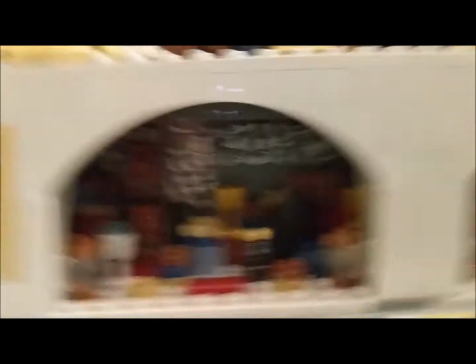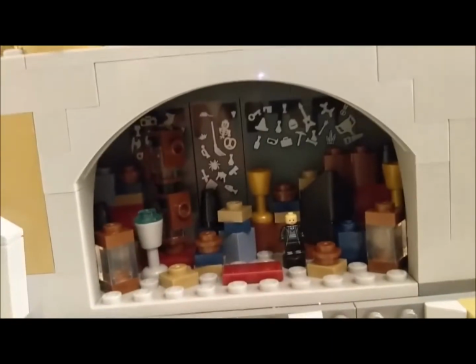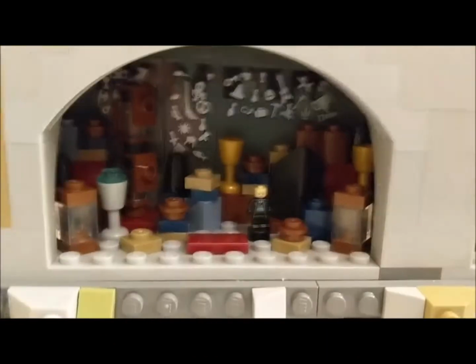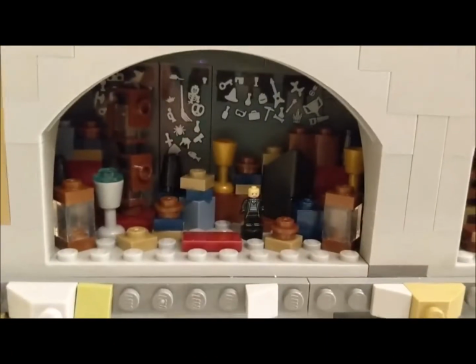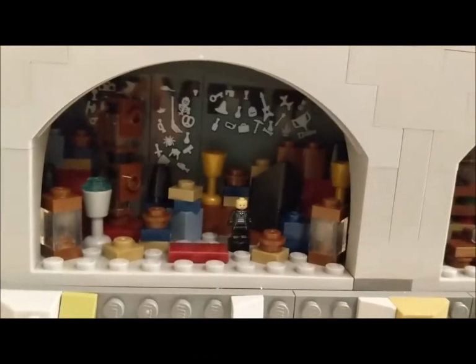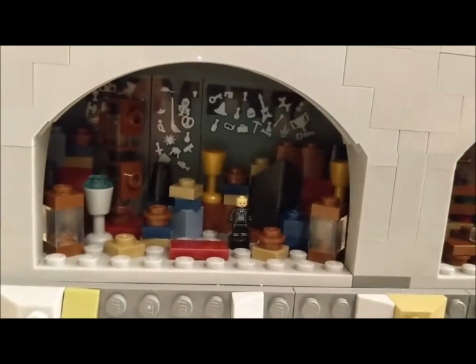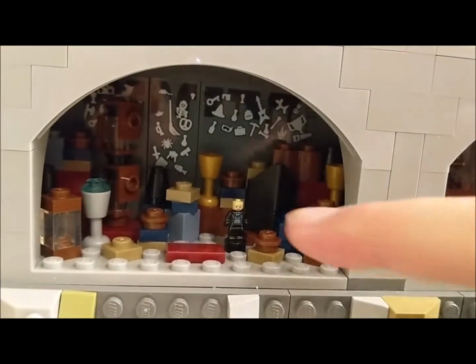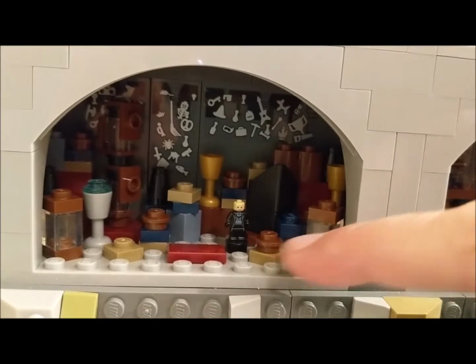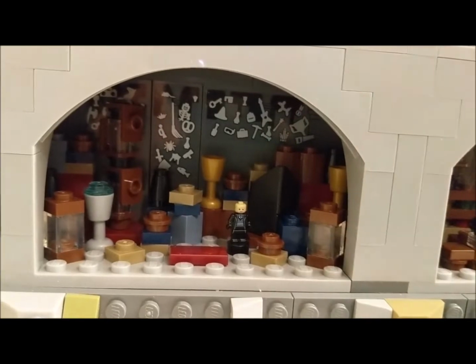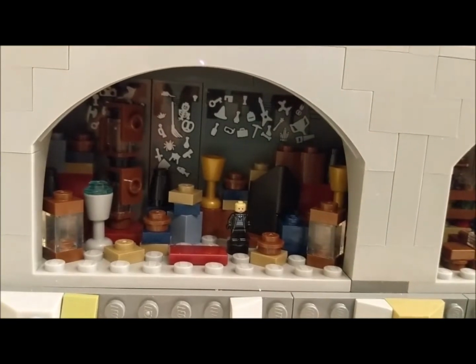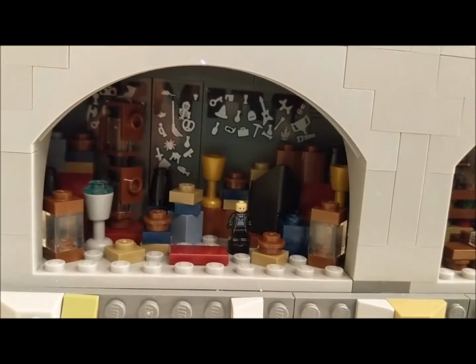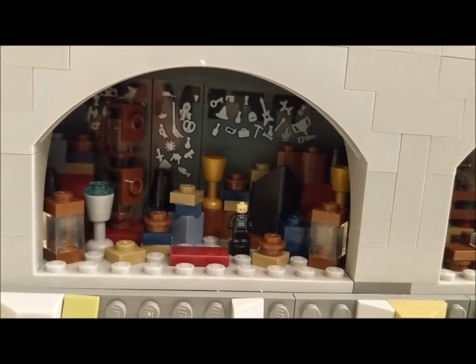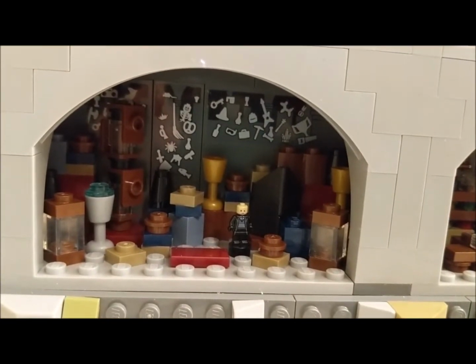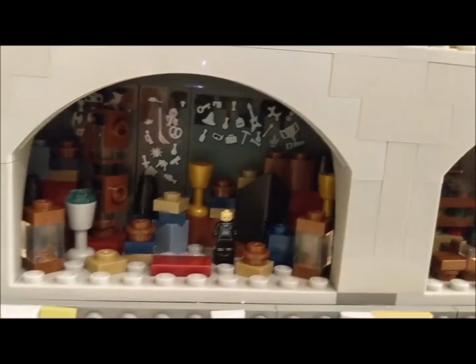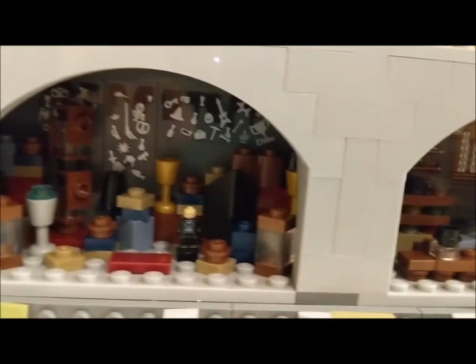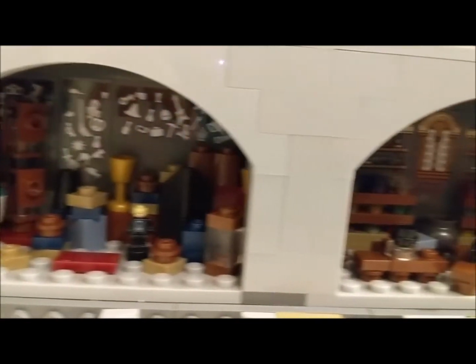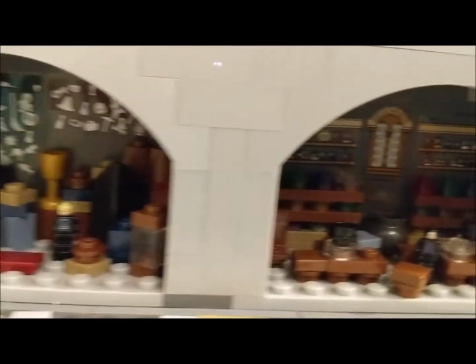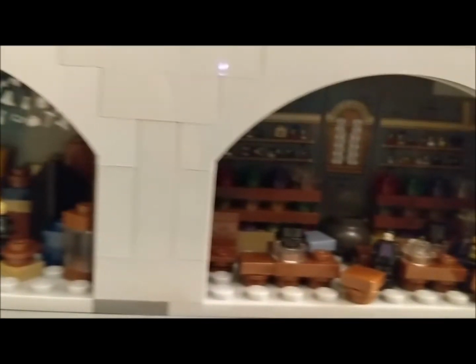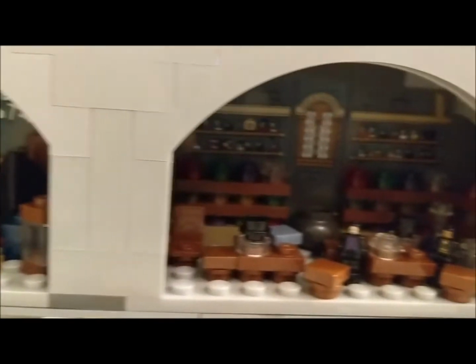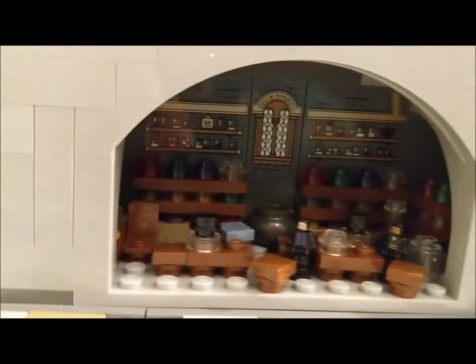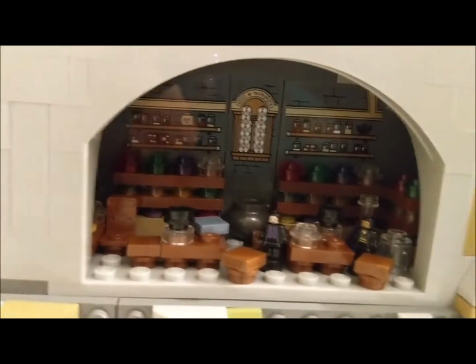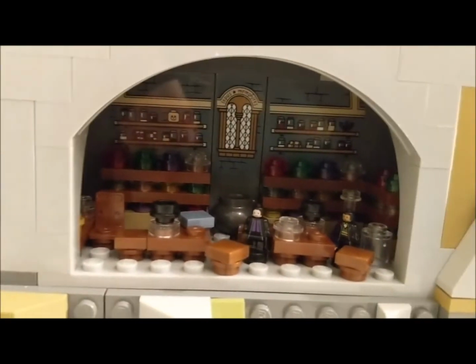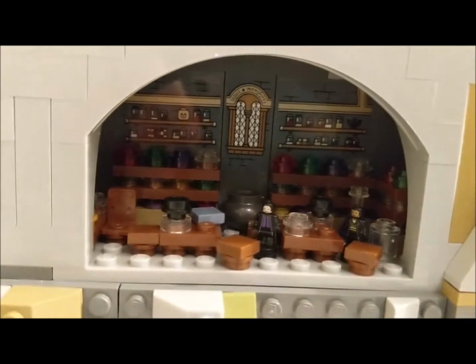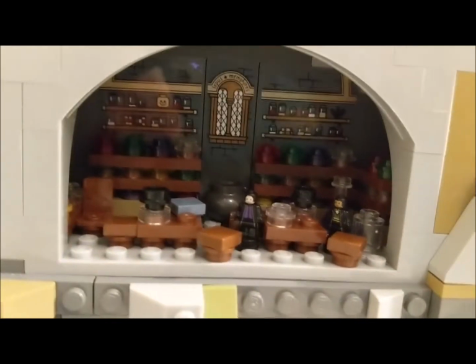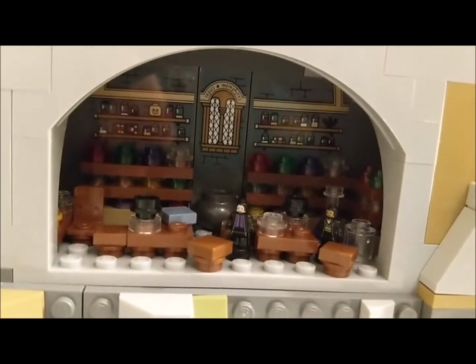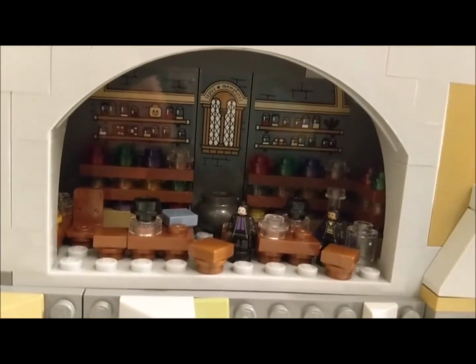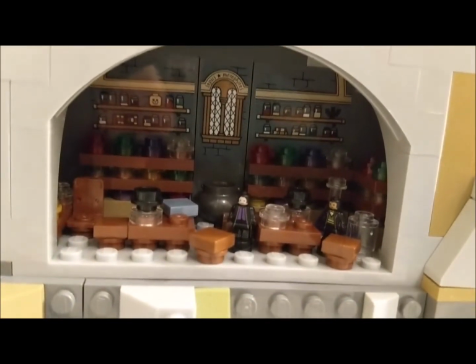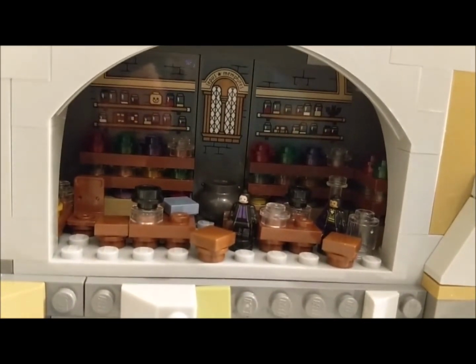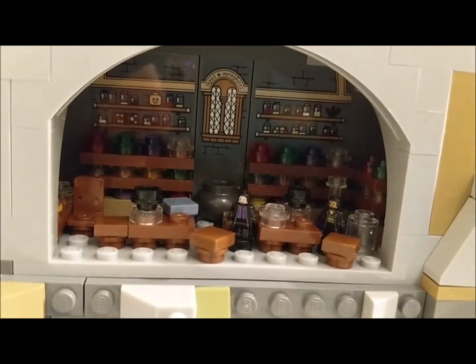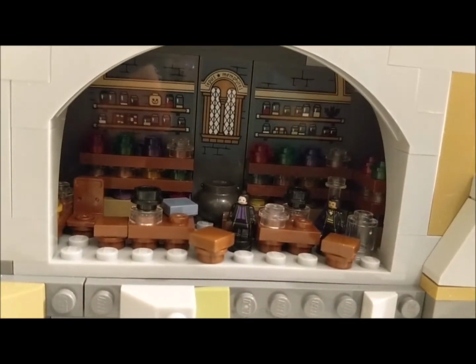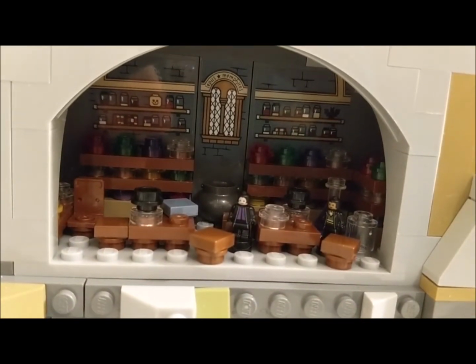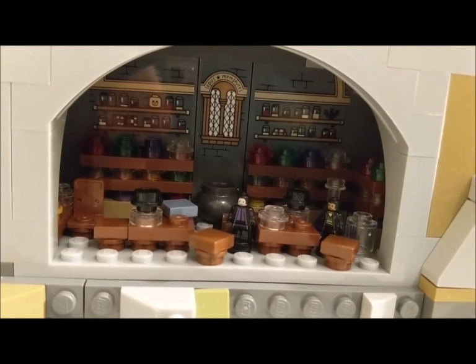You can see Draco Malfoy in there trying to fix the vanishing cabinet. And here we have Potions — poor Neville is stuck in detention with Professor Snape.